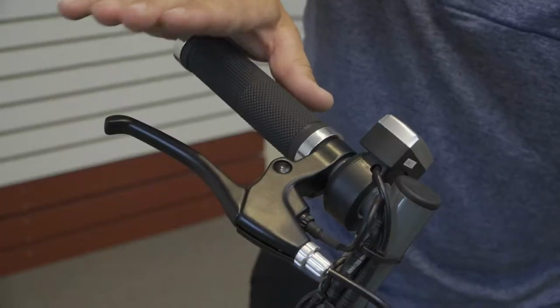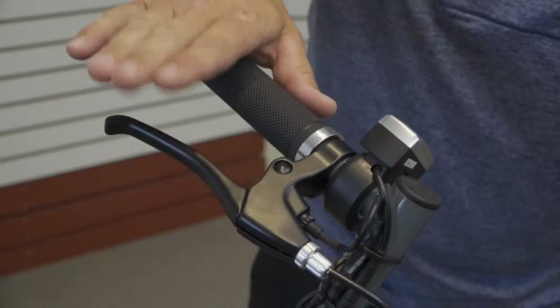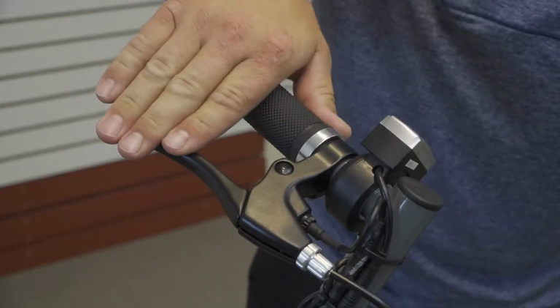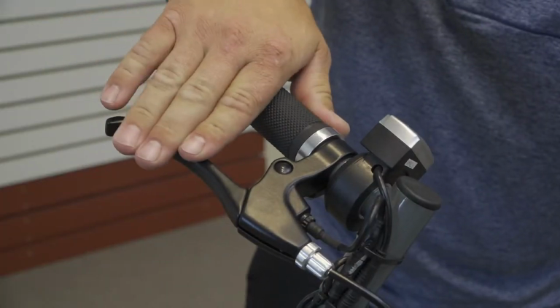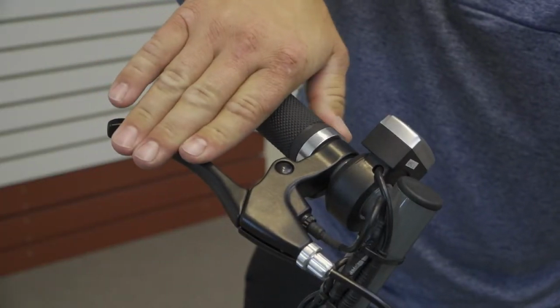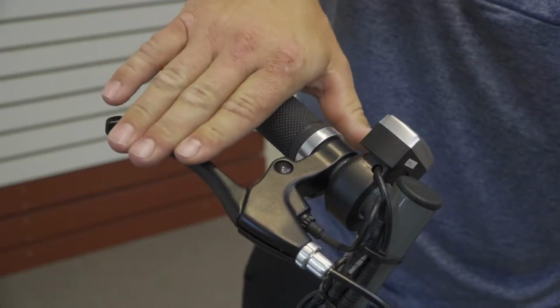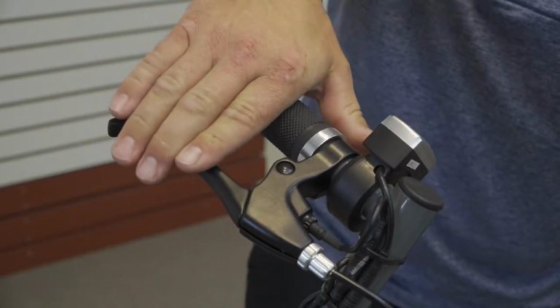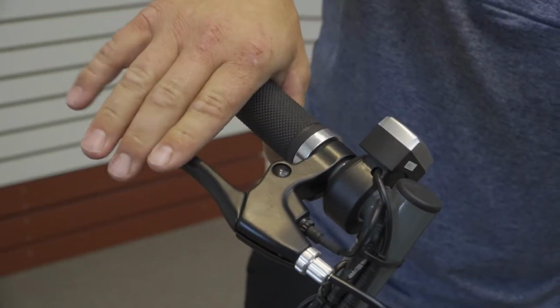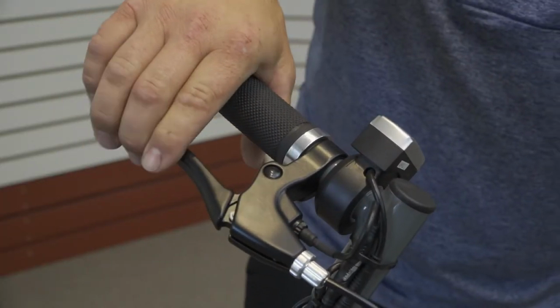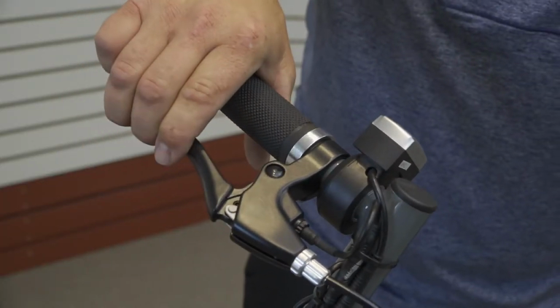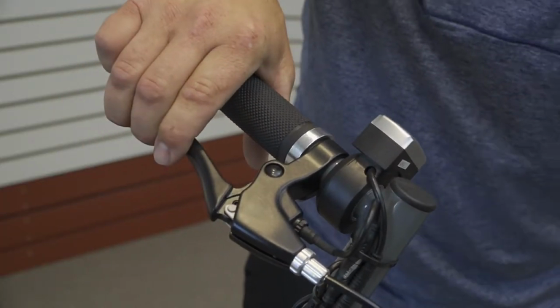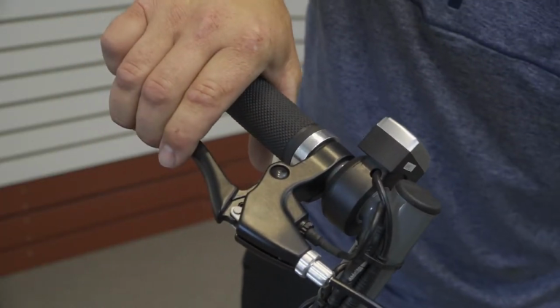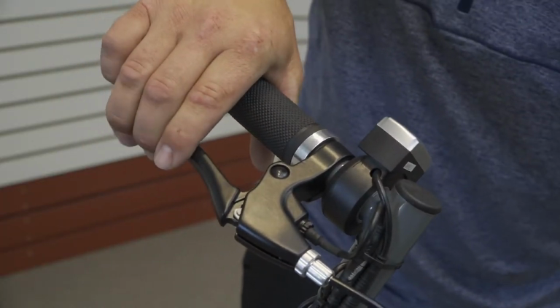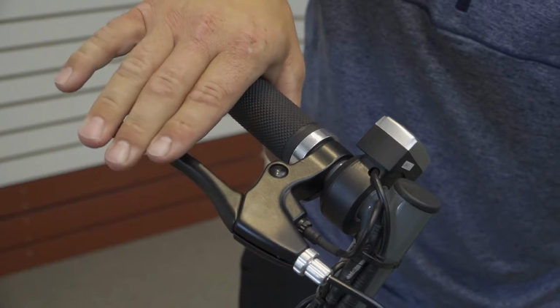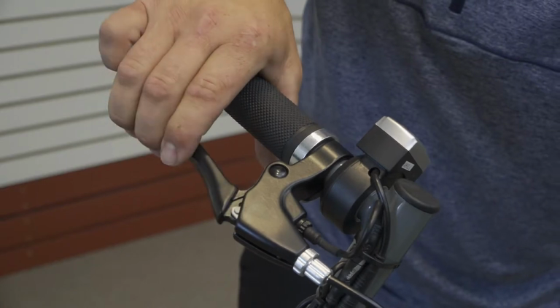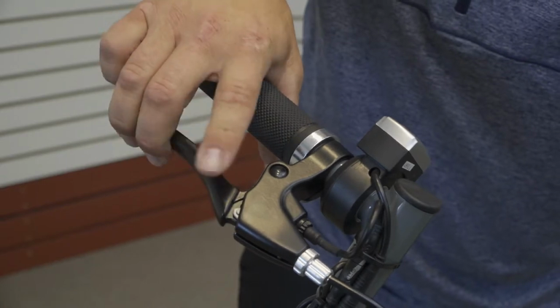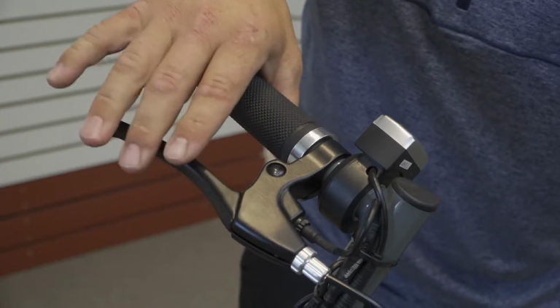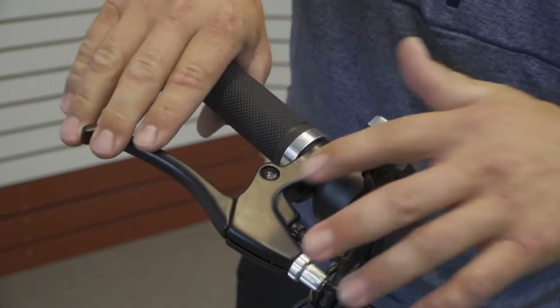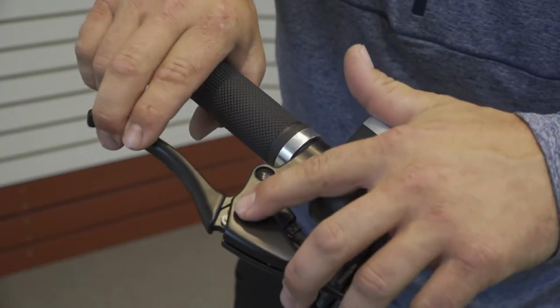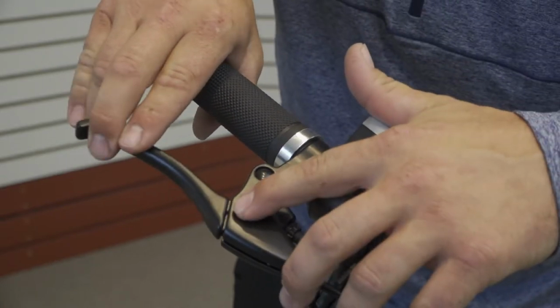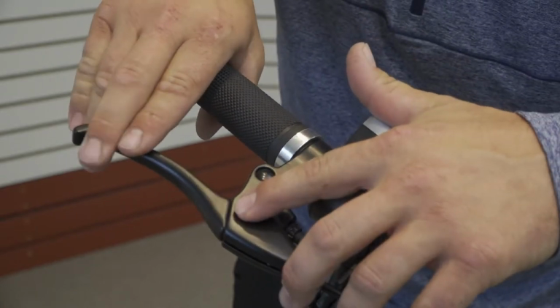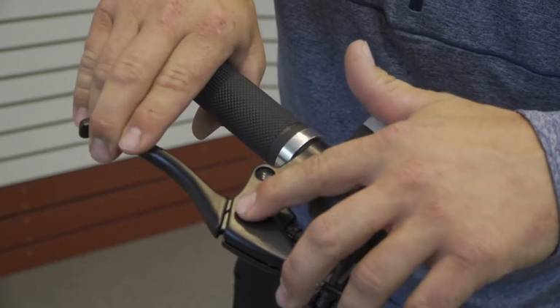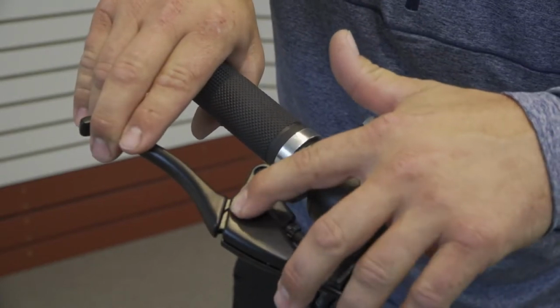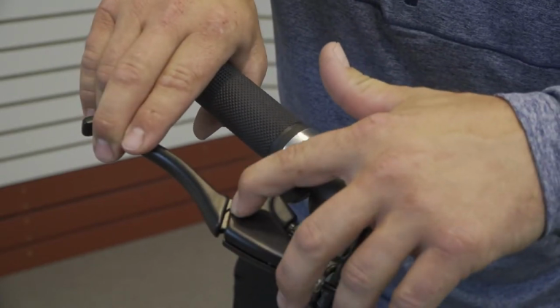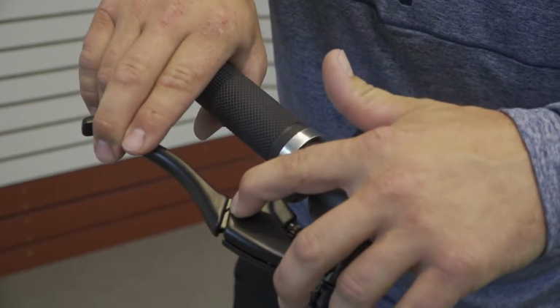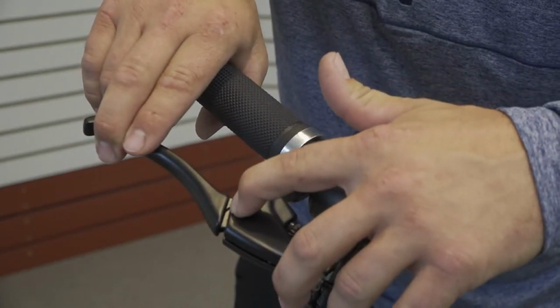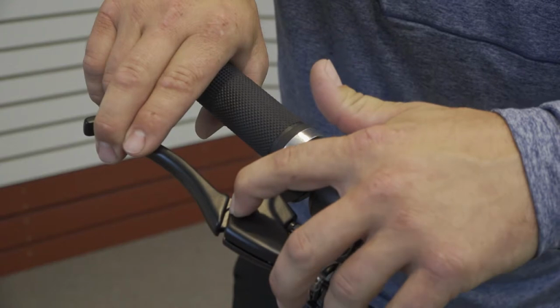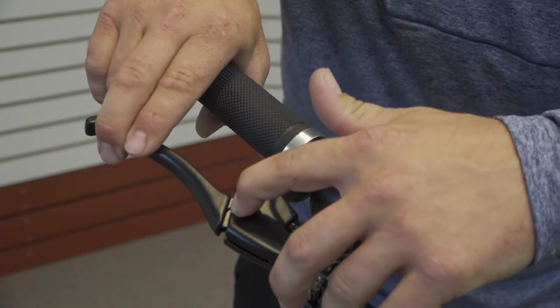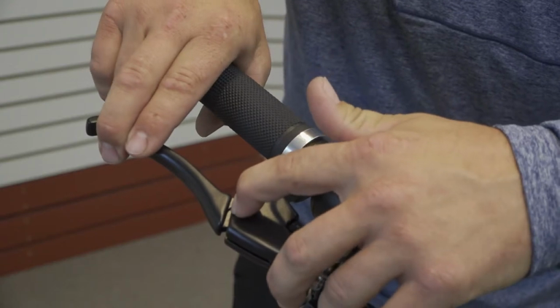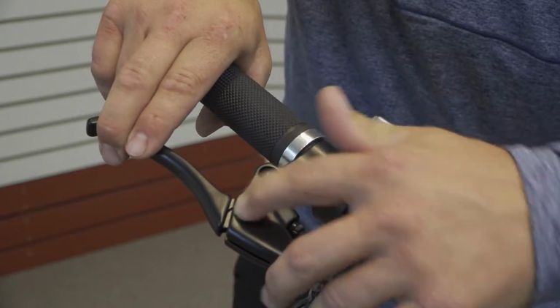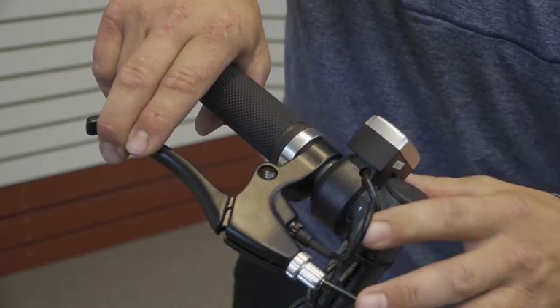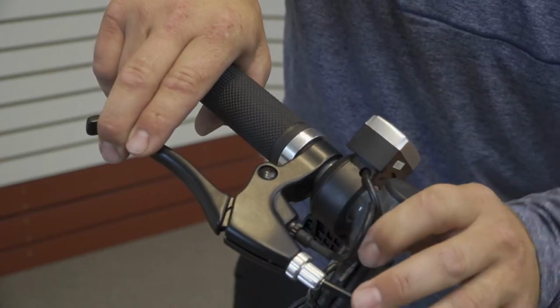If you have an intermittent throttle response, make sure that the brake levers on both sides are disengaging fully. If they do not disengage fully, it will not allow power to your throttle.